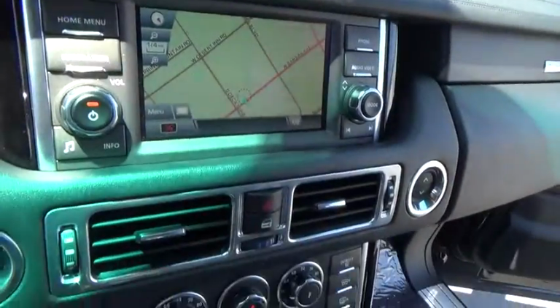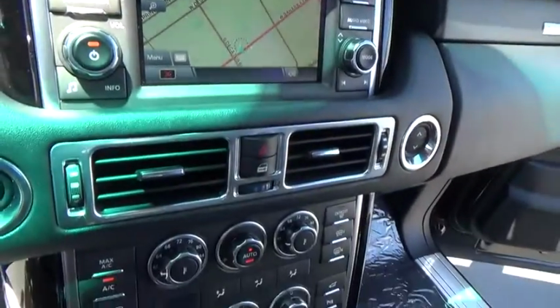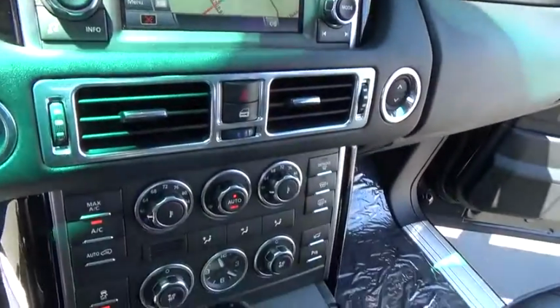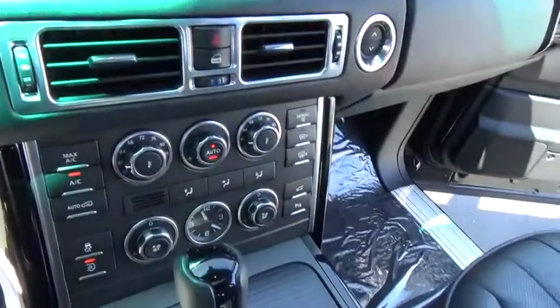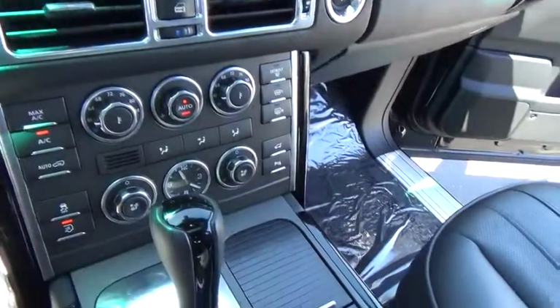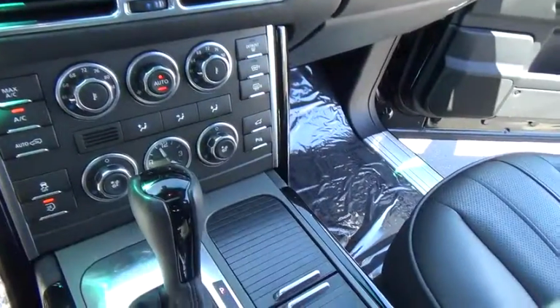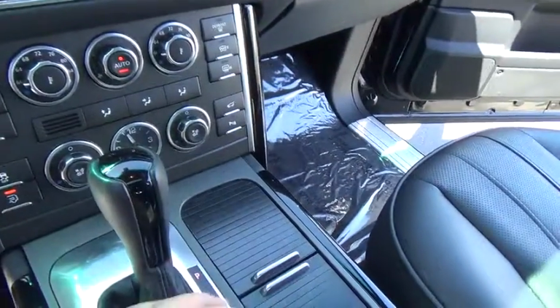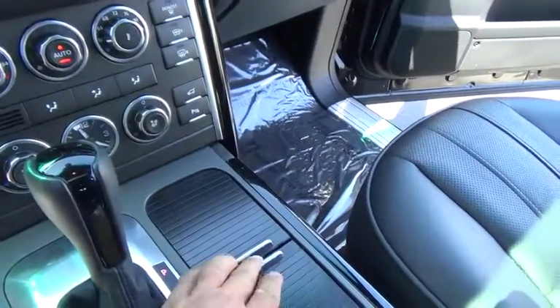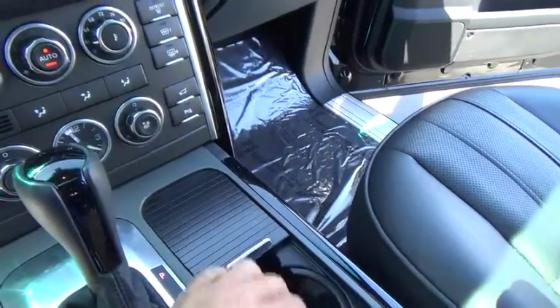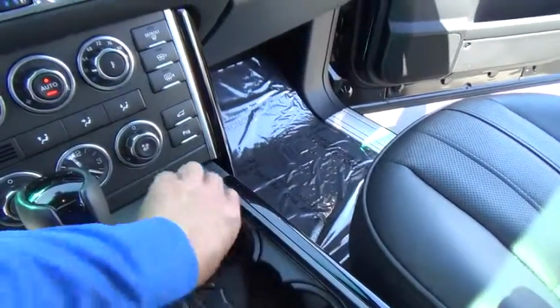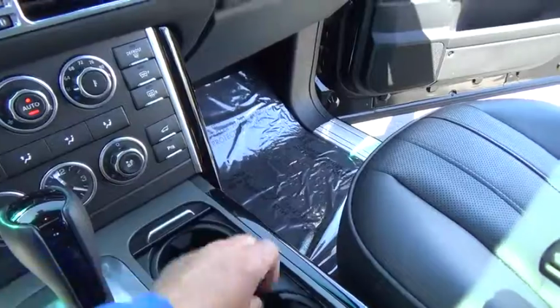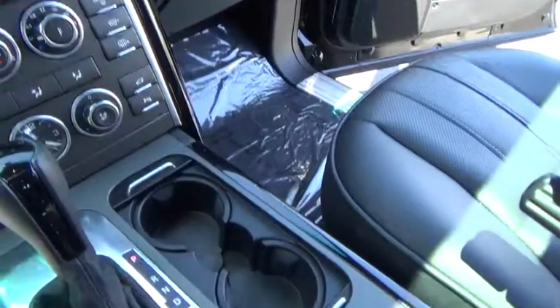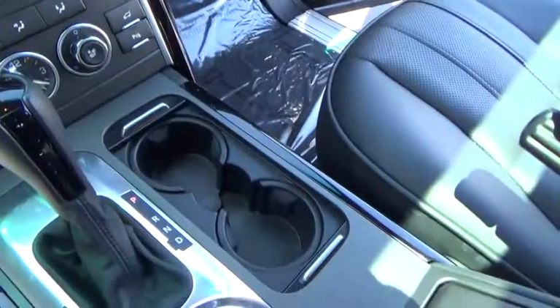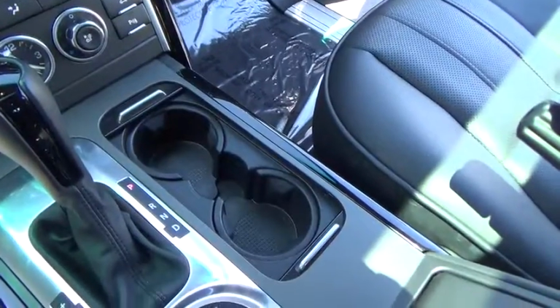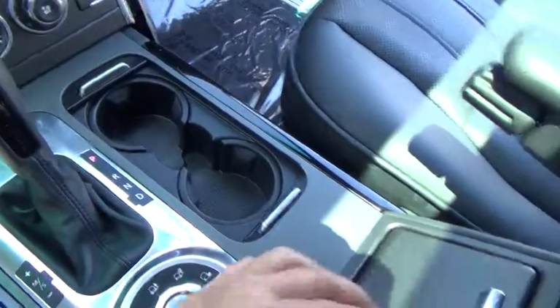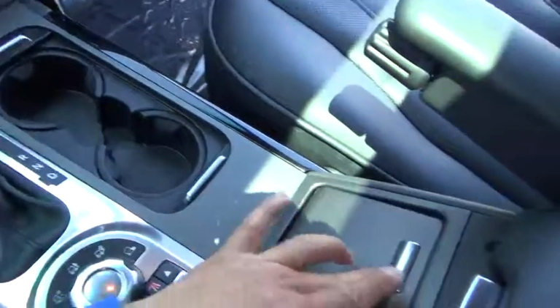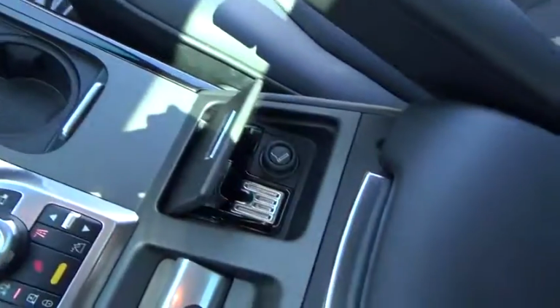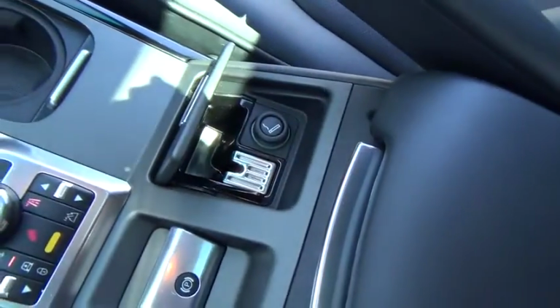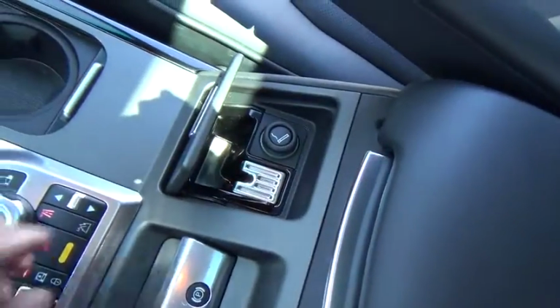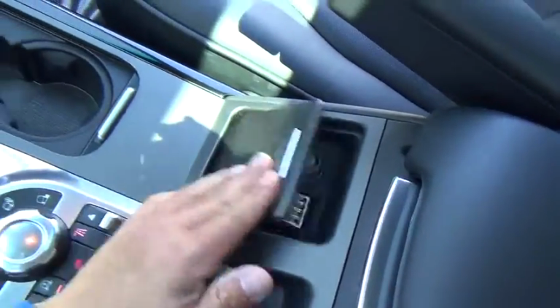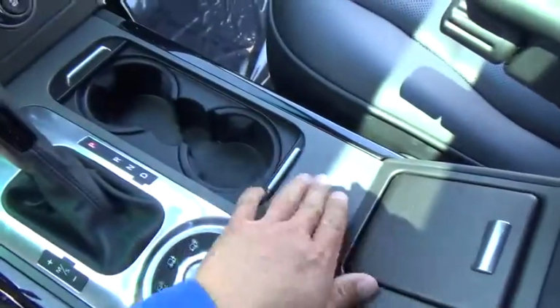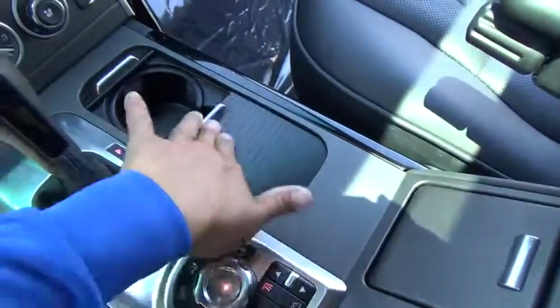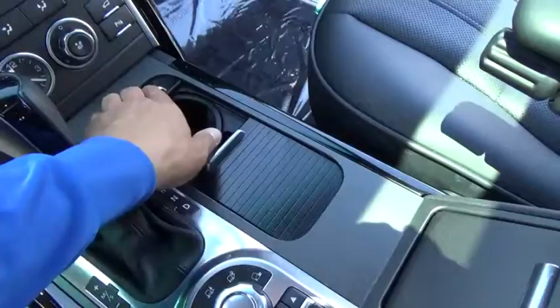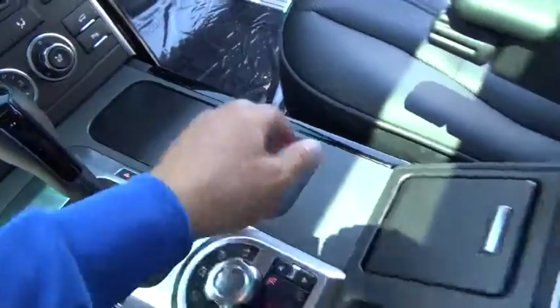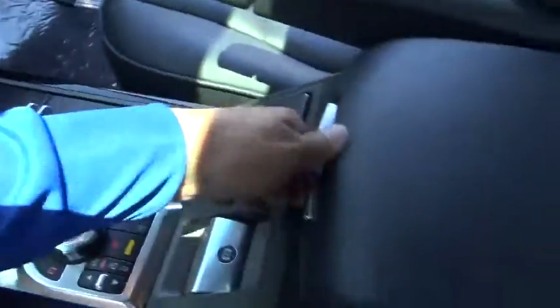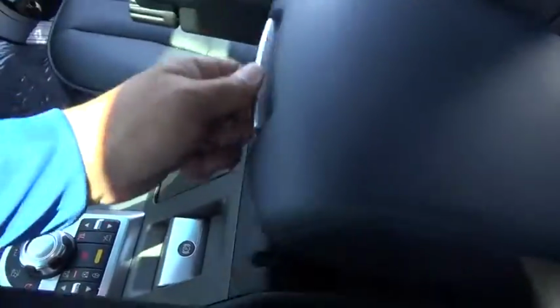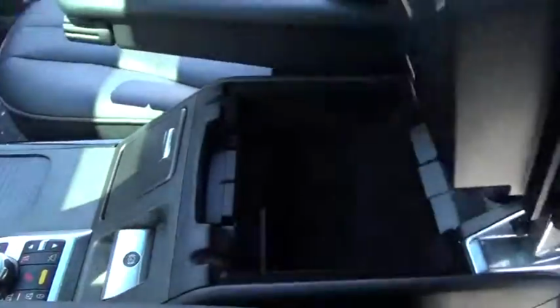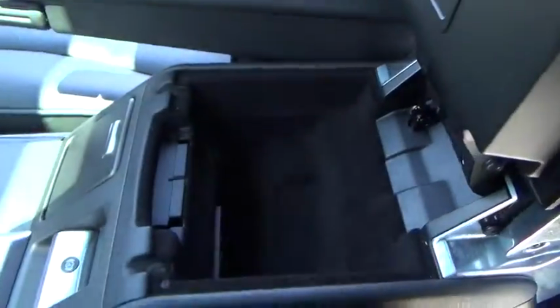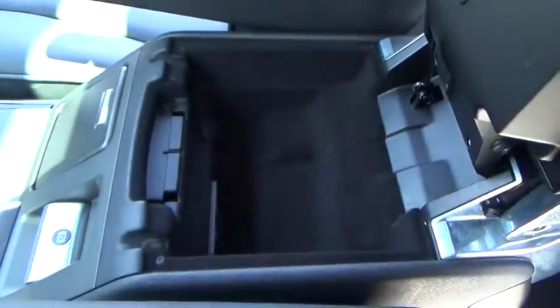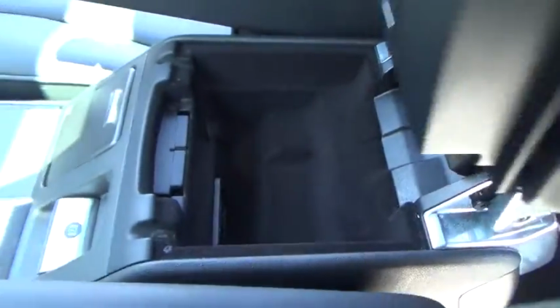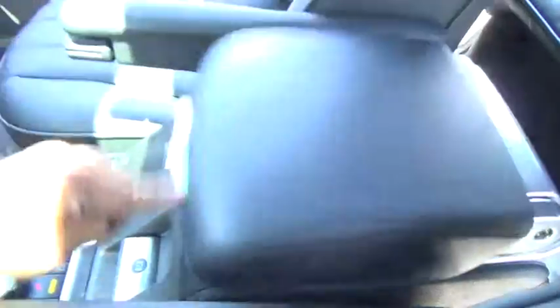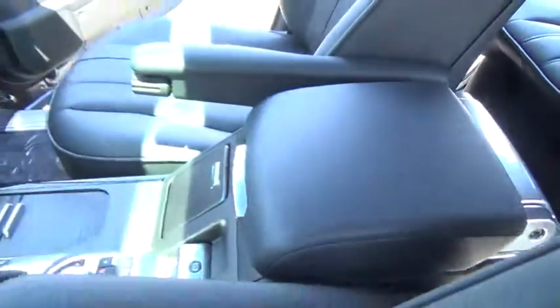Four-wheel drive, keyless entry, premium sound, climate control, security system, power windows, clock, power door locks. Wouldn't you look great in this vehicle? Stop in today and see for yourself.